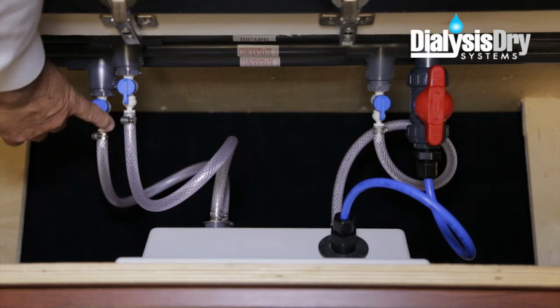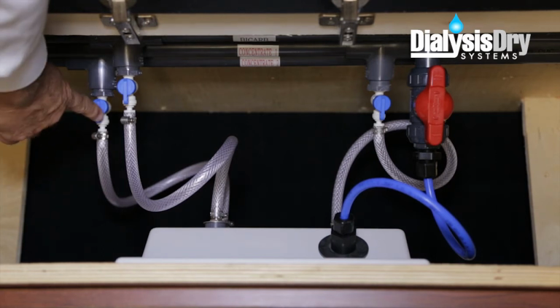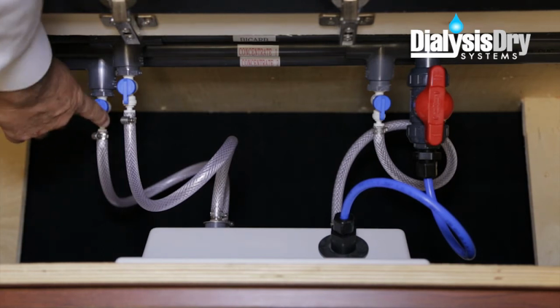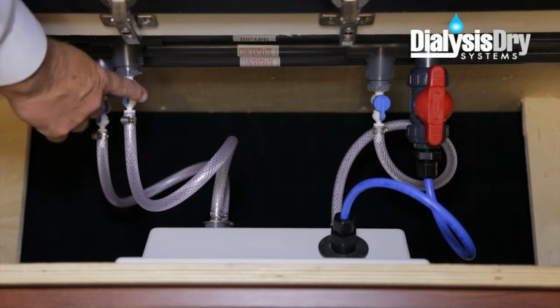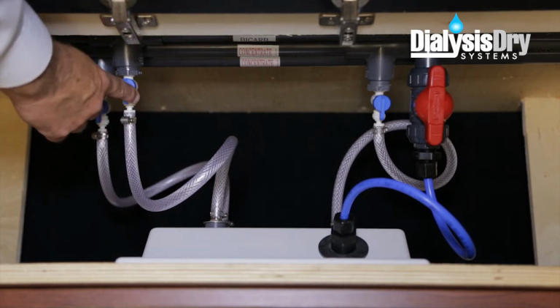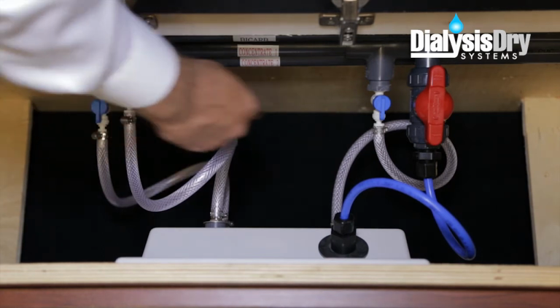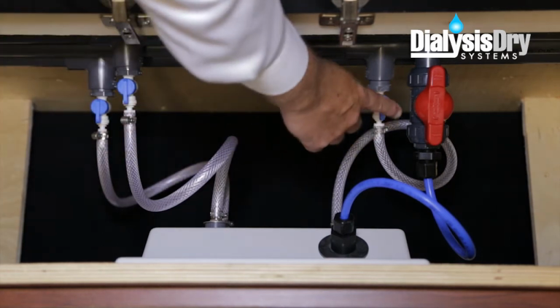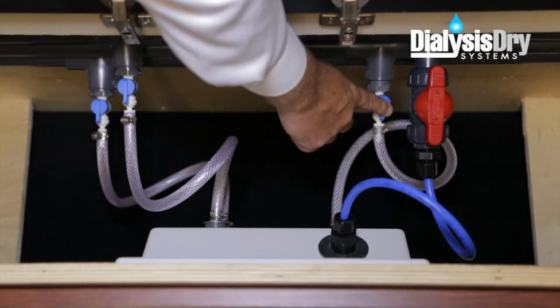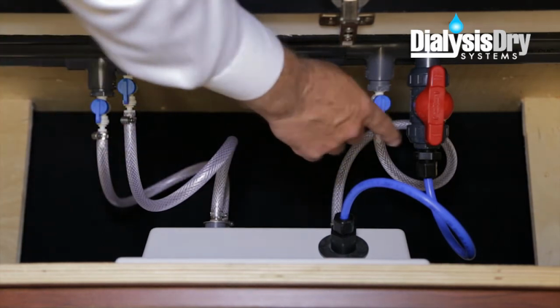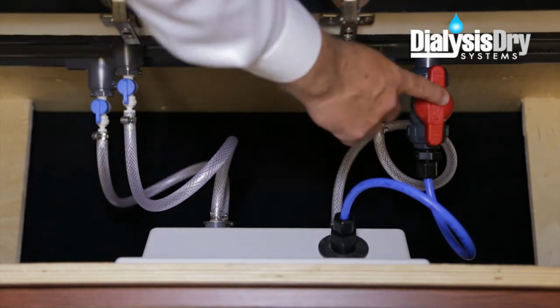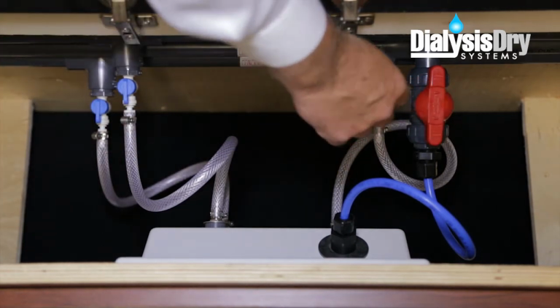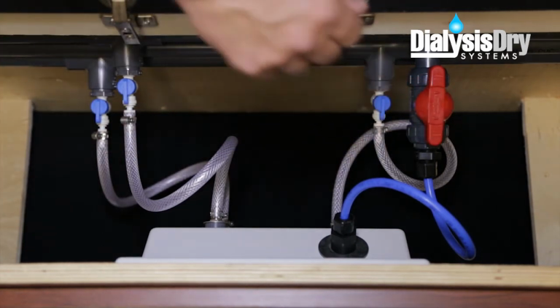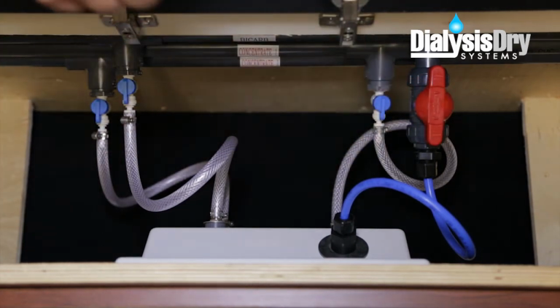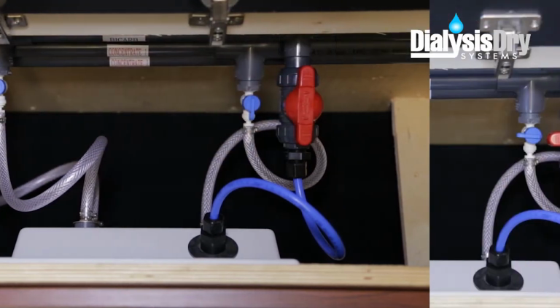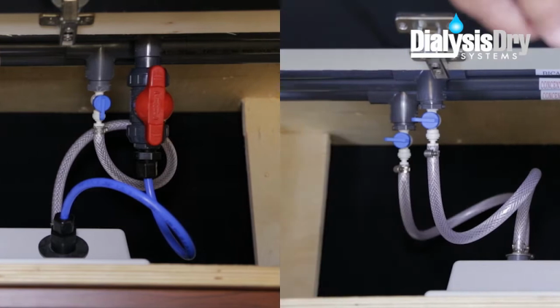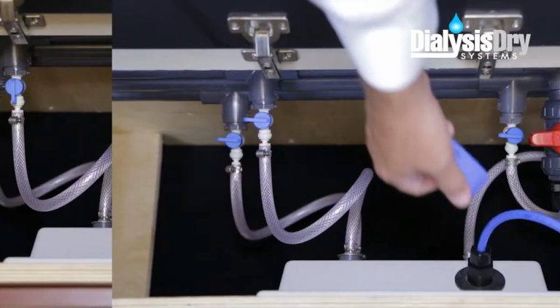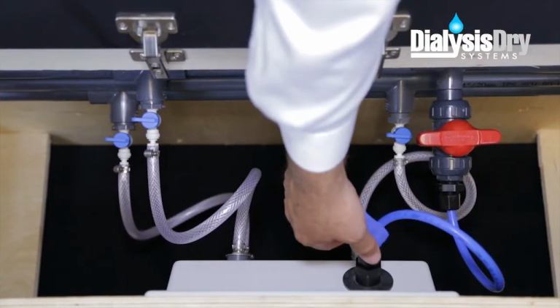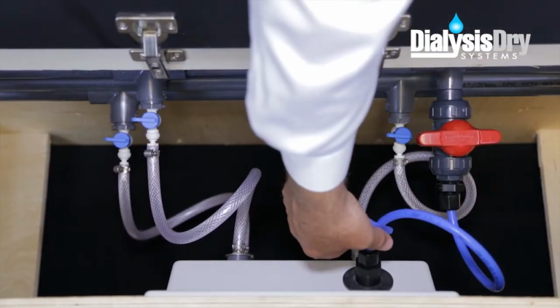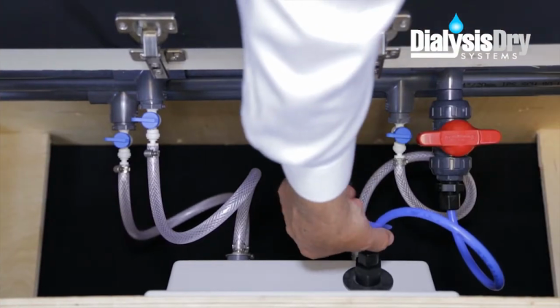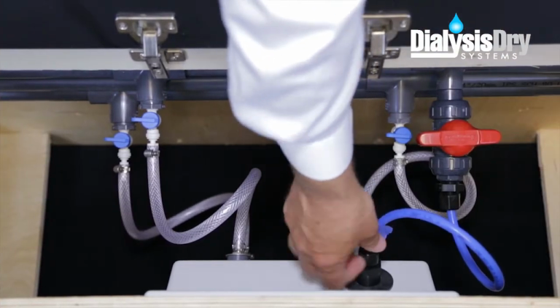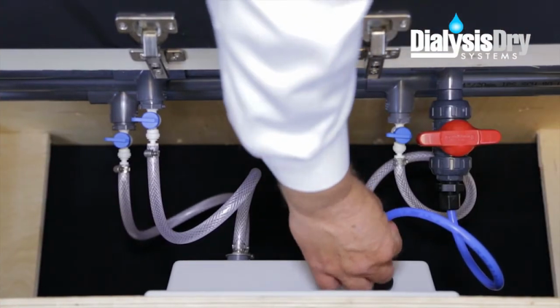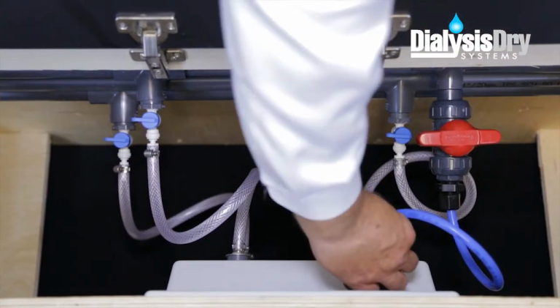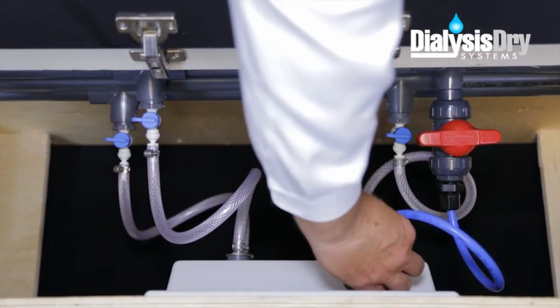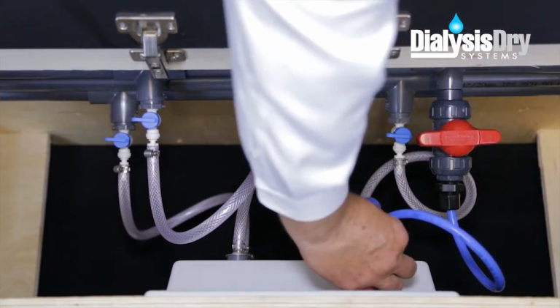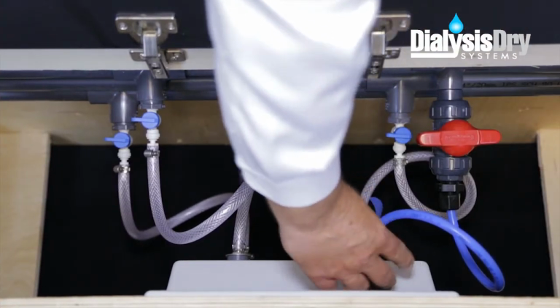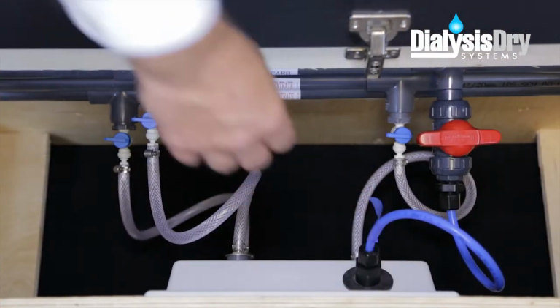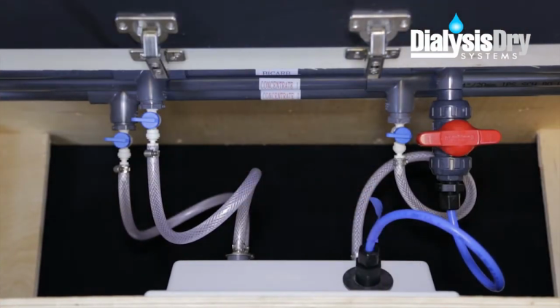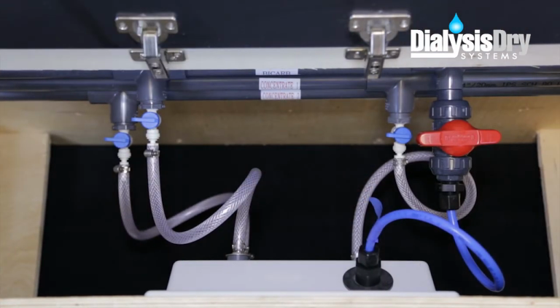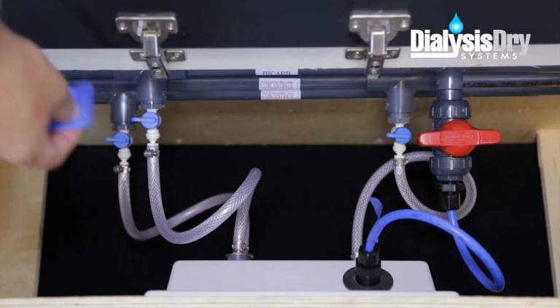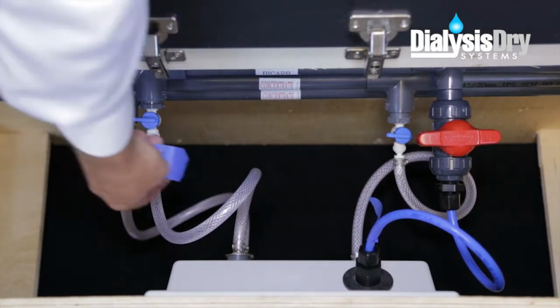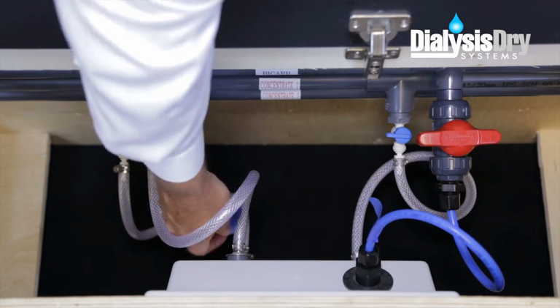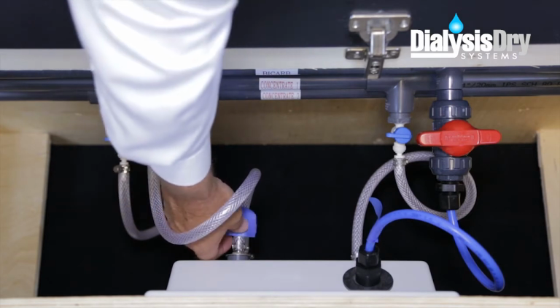You'll find them here, here, here, and here. Then, label each of the tubes for reinstallation, so you're sure each tube will be connected to the right port.